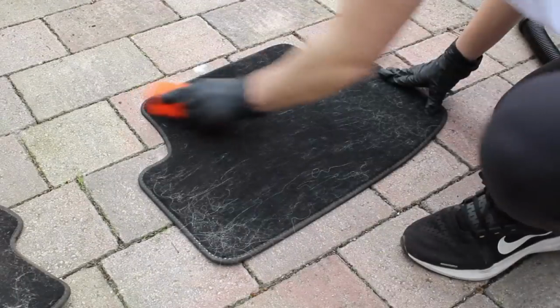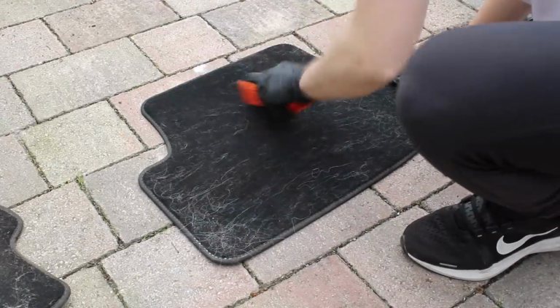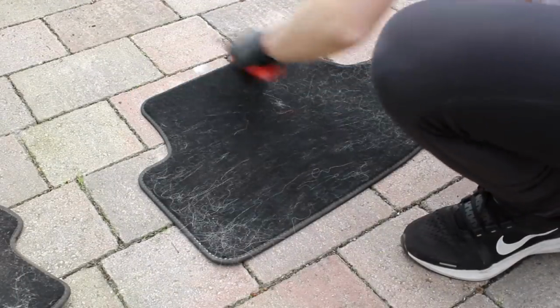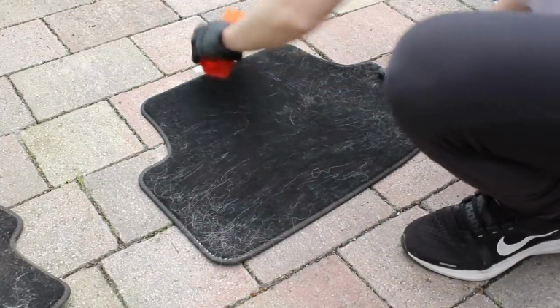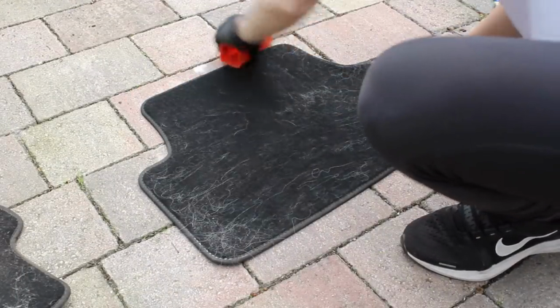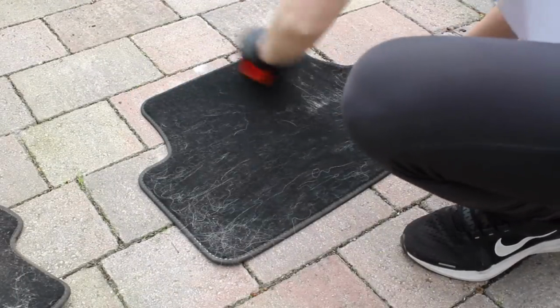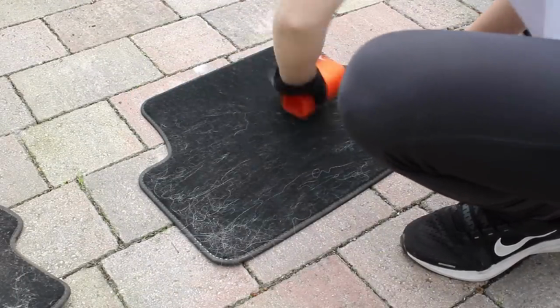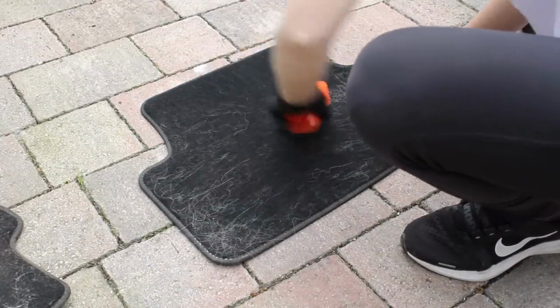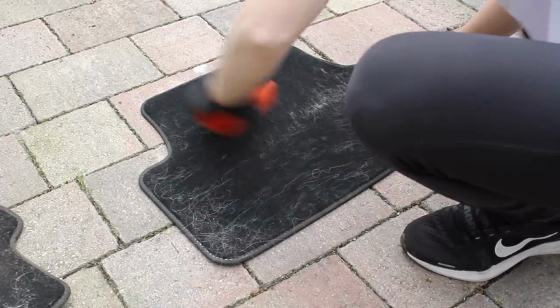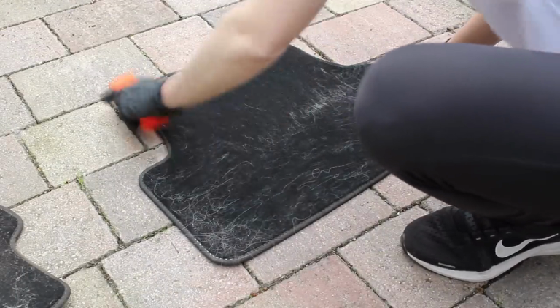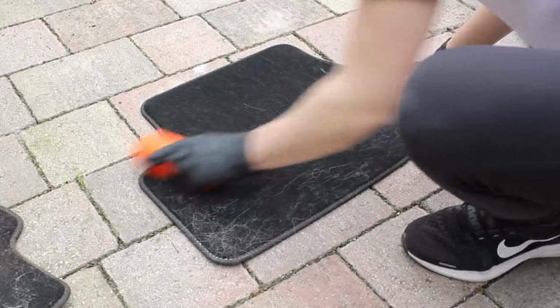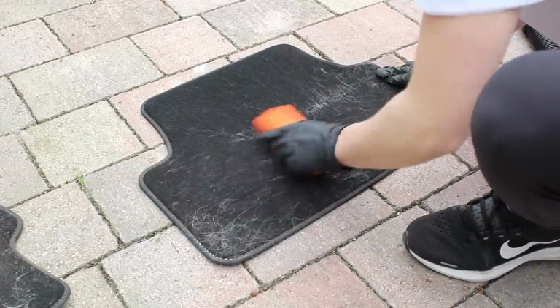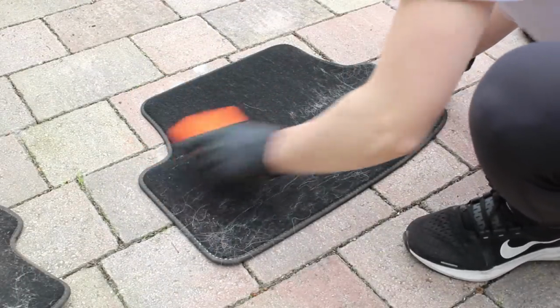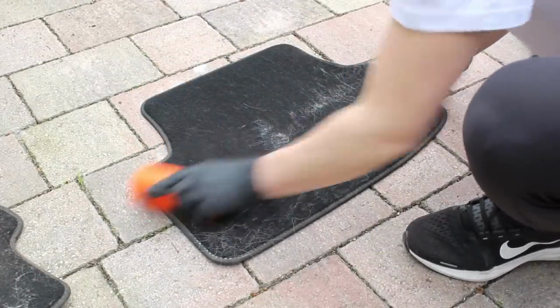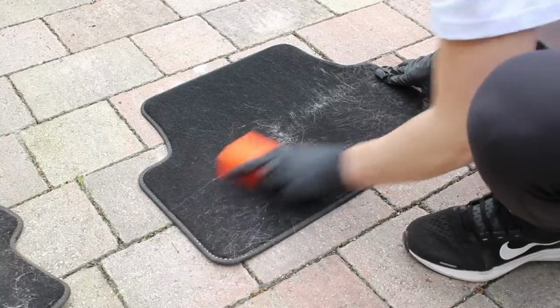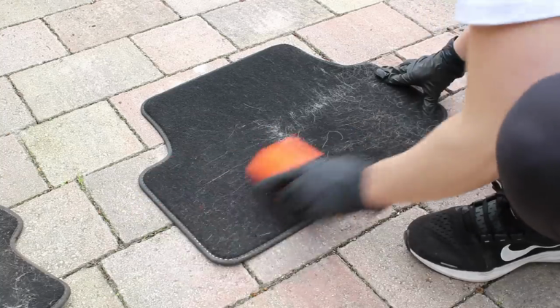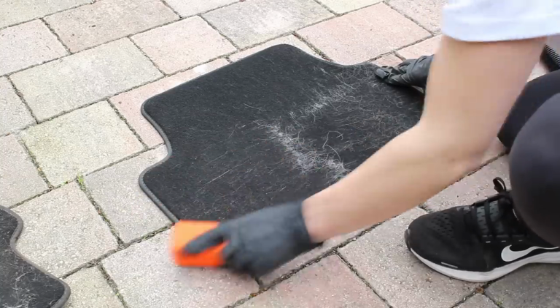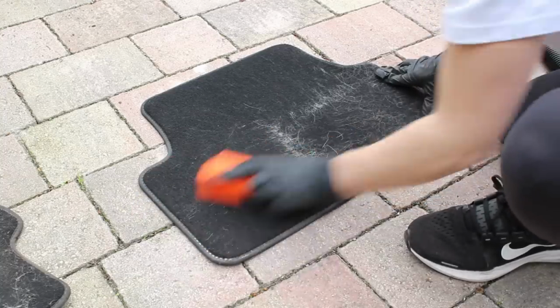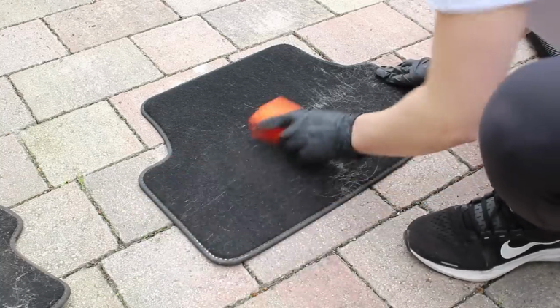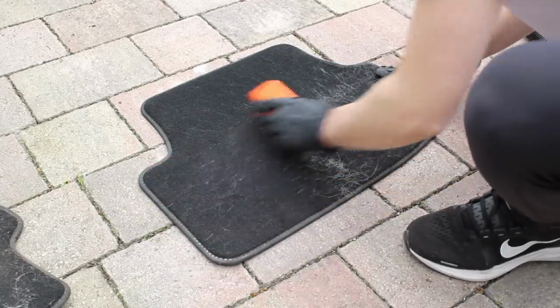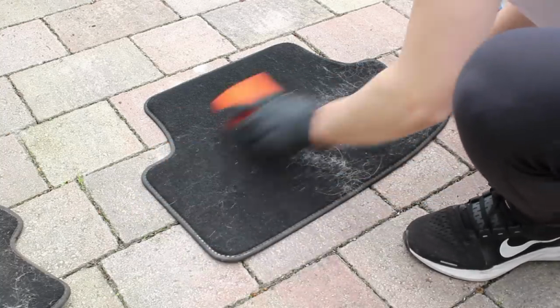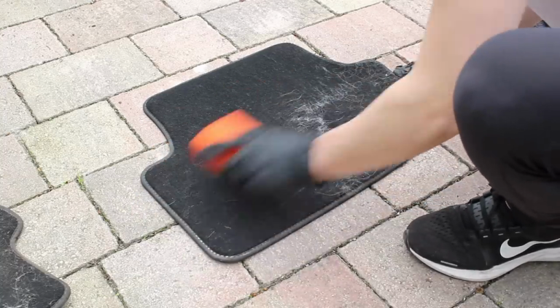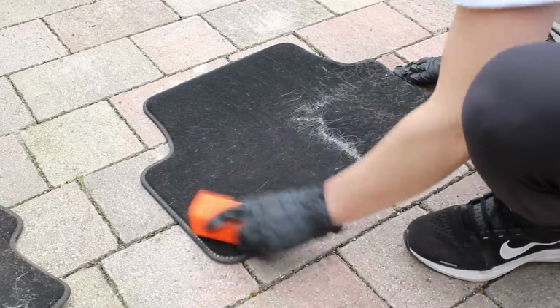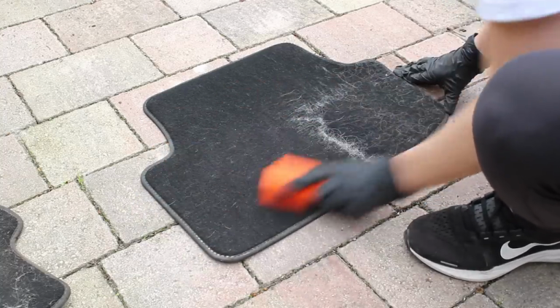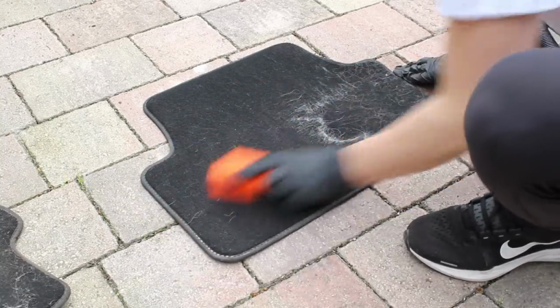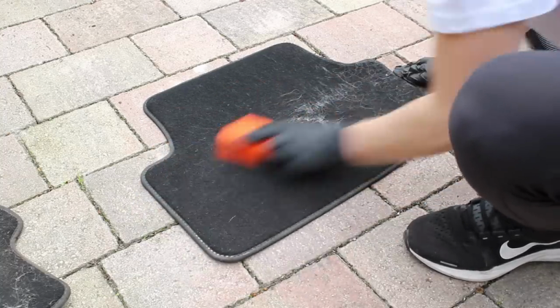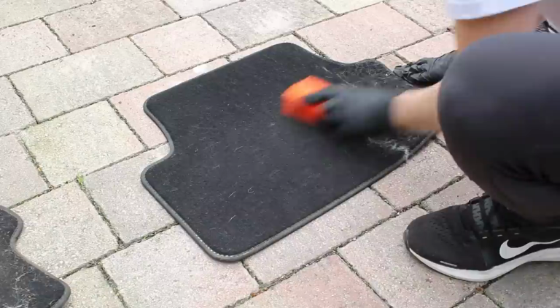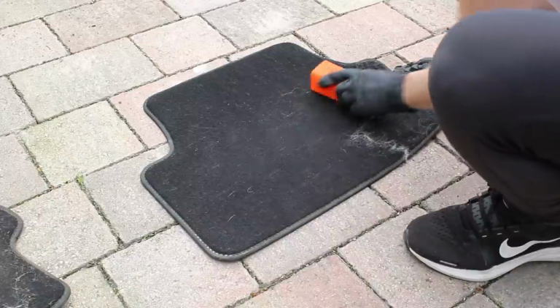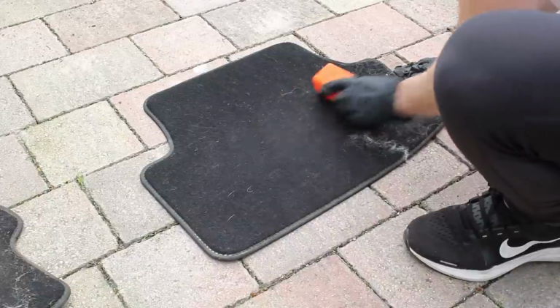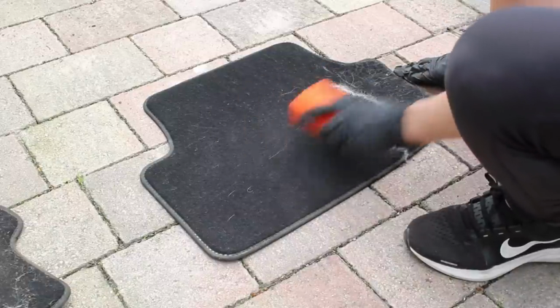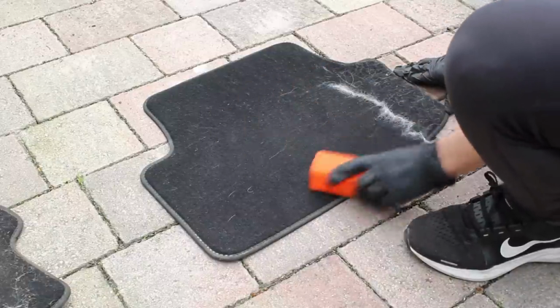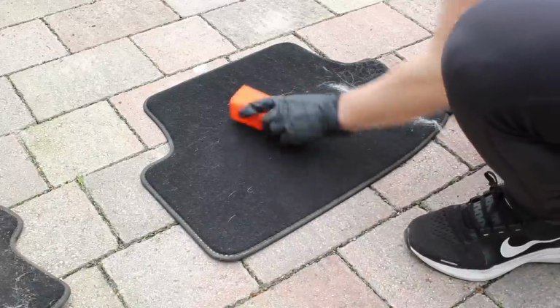Whilst the fabric seats were drying out, I then moved on to the mats. I first vacuumed up as much of the debris as possible and then used a drill brush attachment on the interior carpets and a pet hair removal block, followed up with a second vacuum to get them as clean as possible.